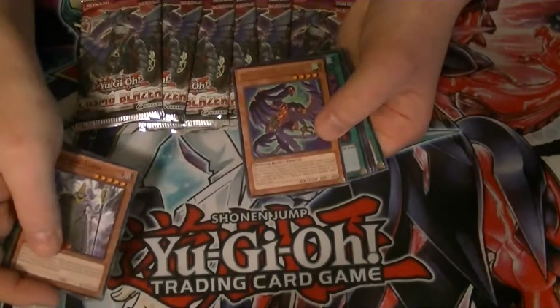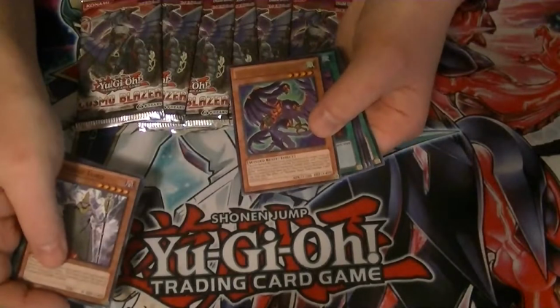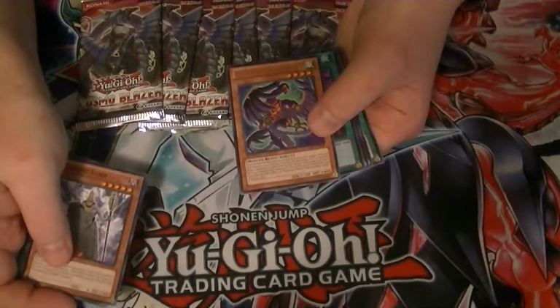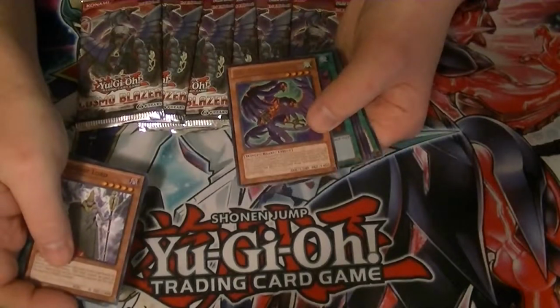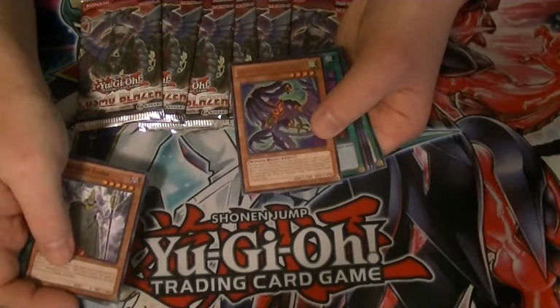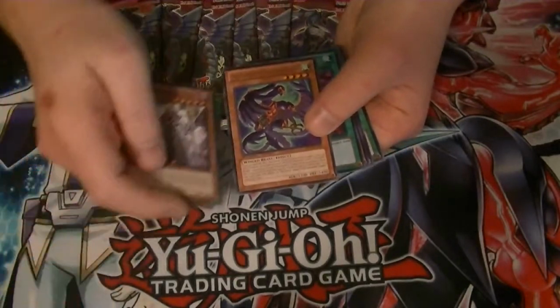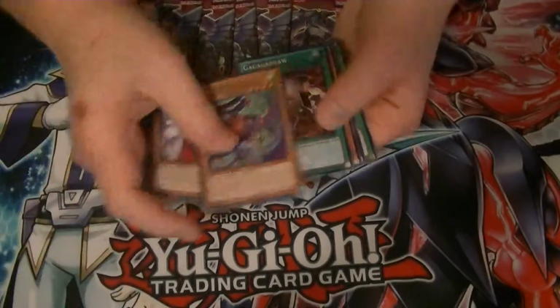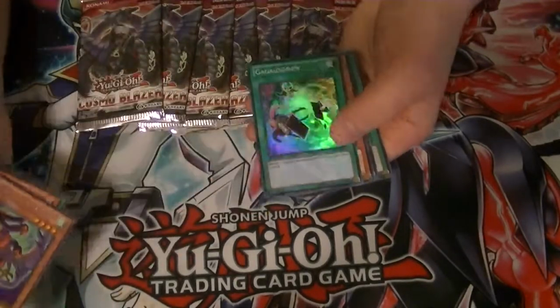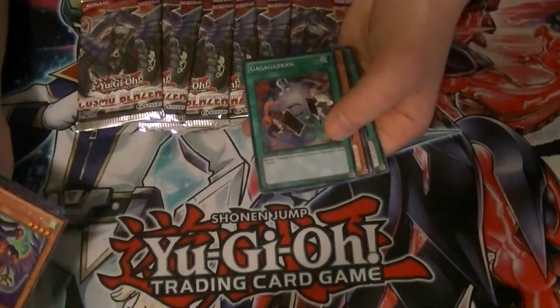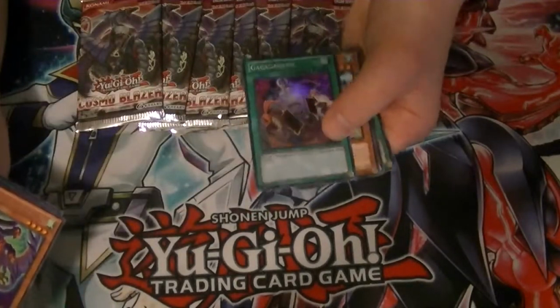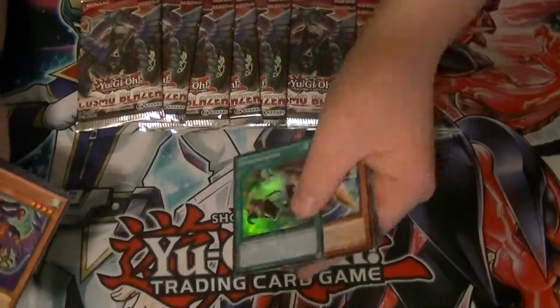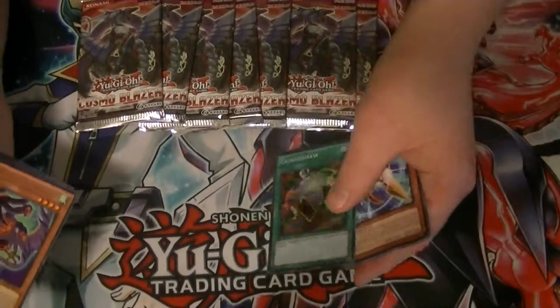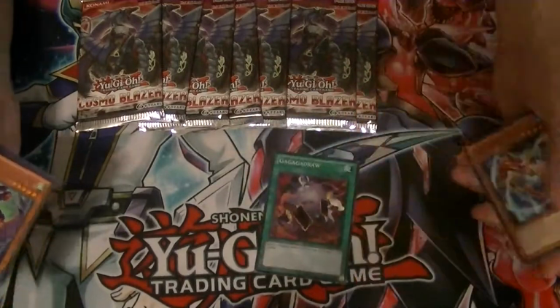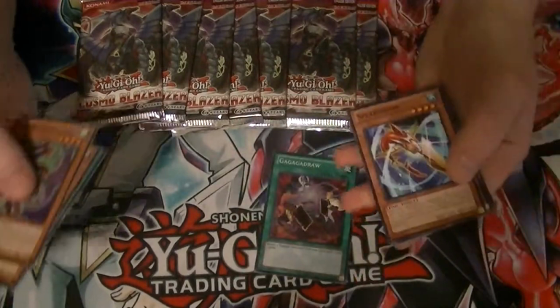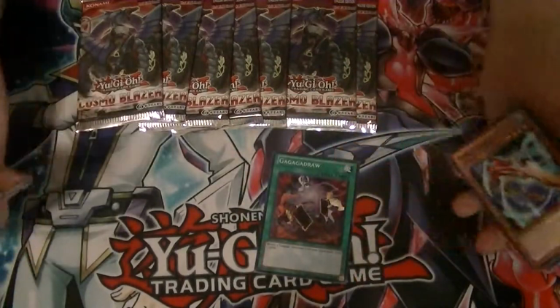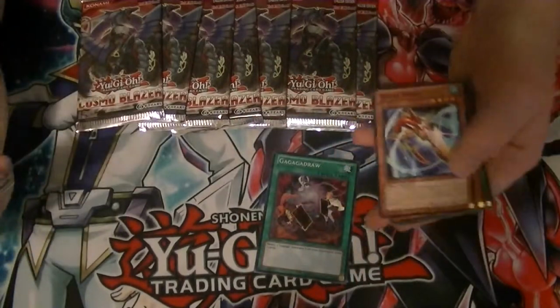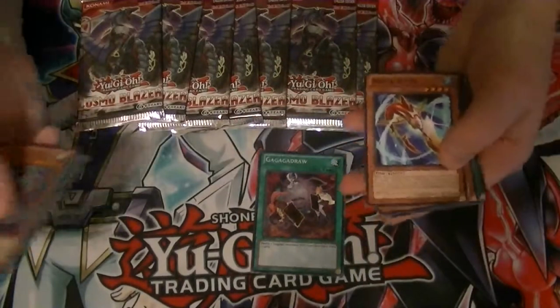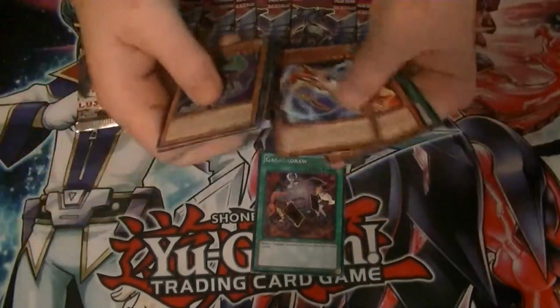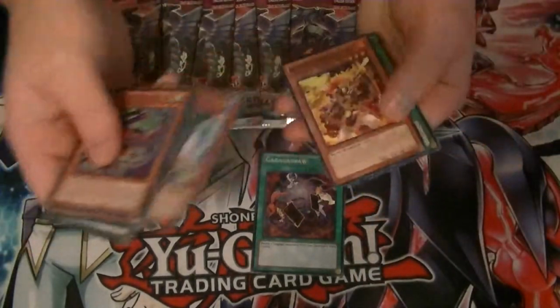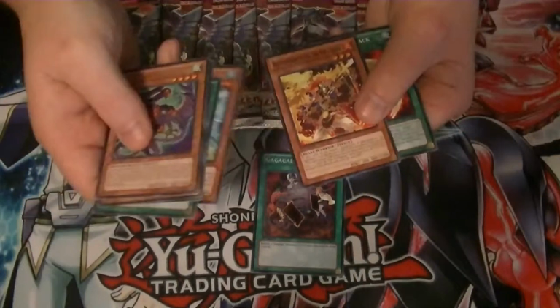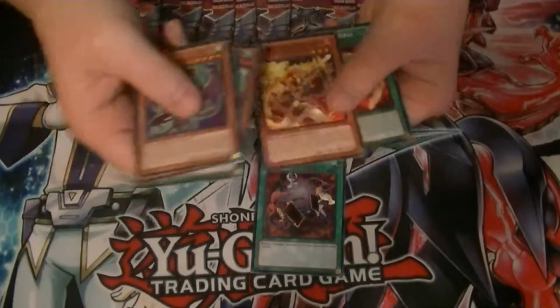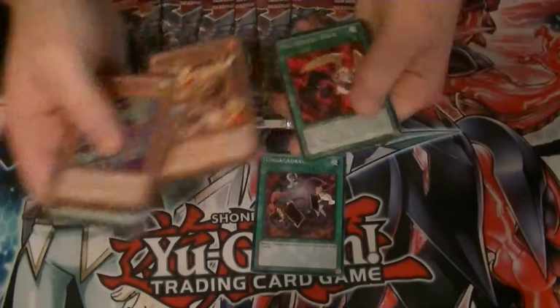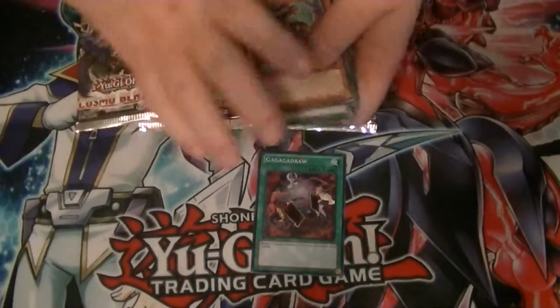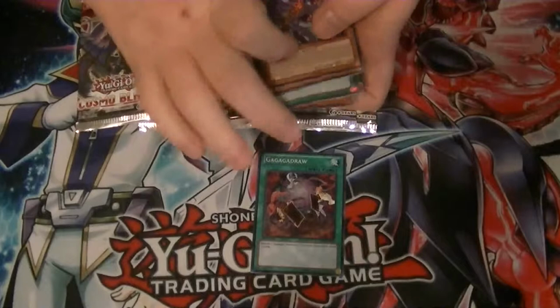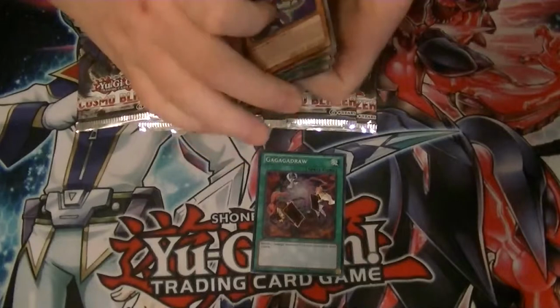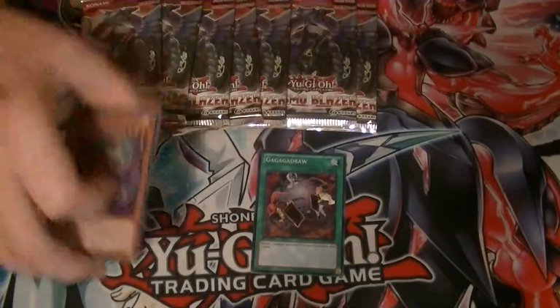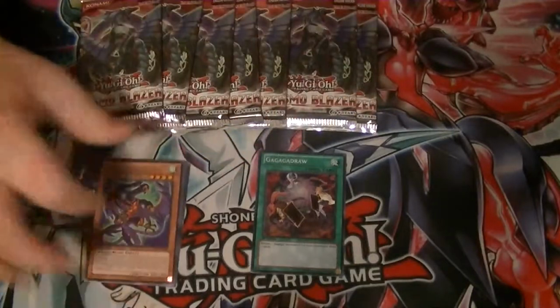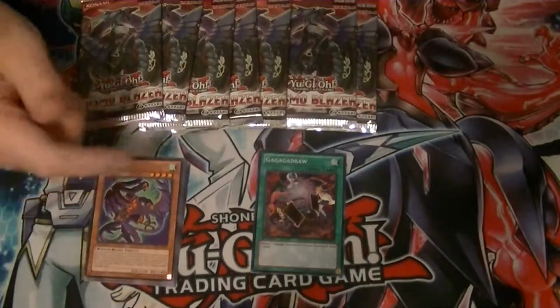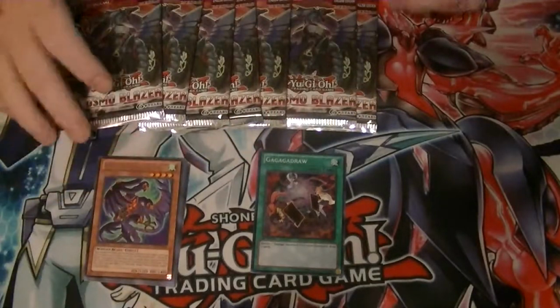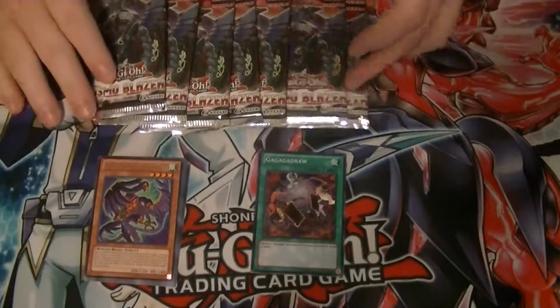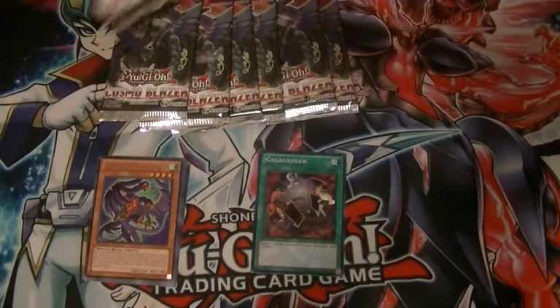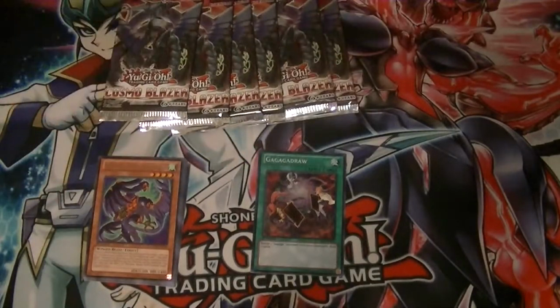Our rare is Heroic Beast Twin Headed Eagle, and starting things off with a GaGaGa Draw. And yes, these are first edition — good rare, good and decent super.